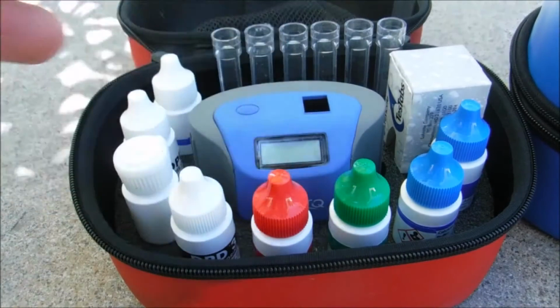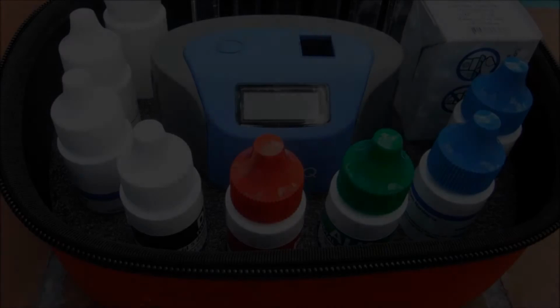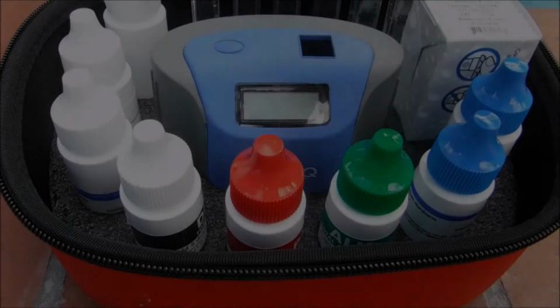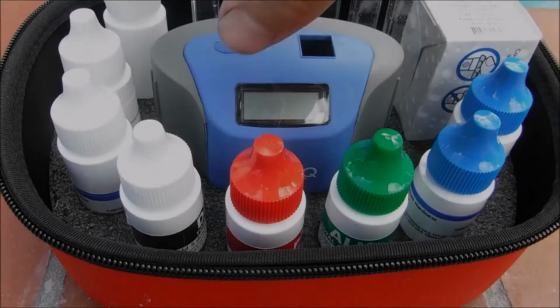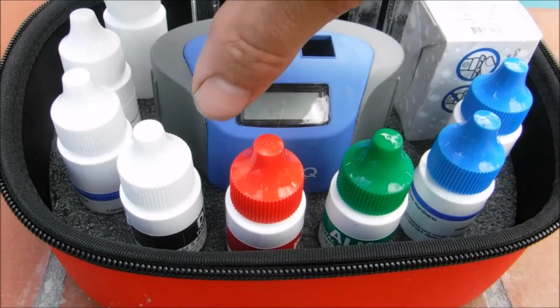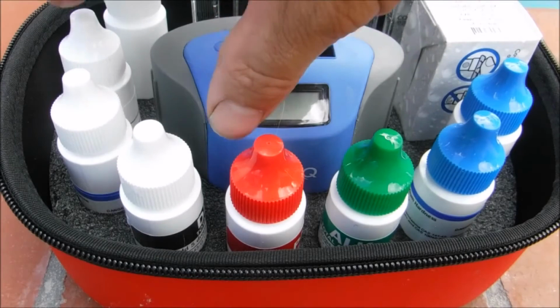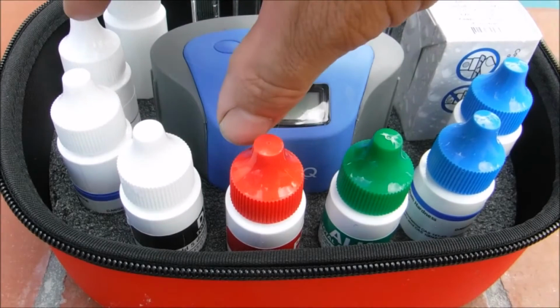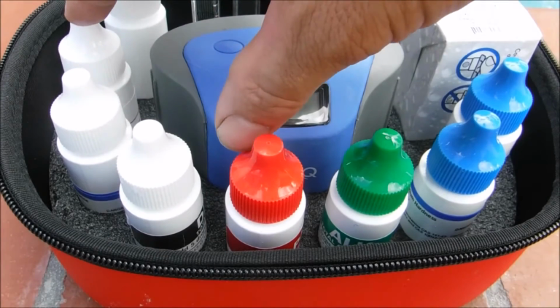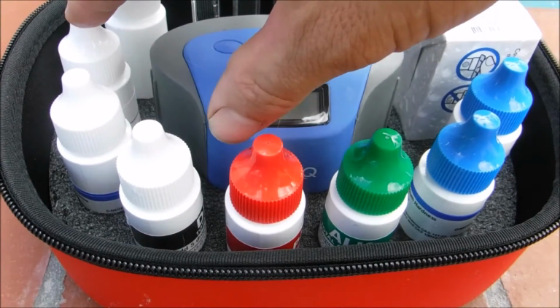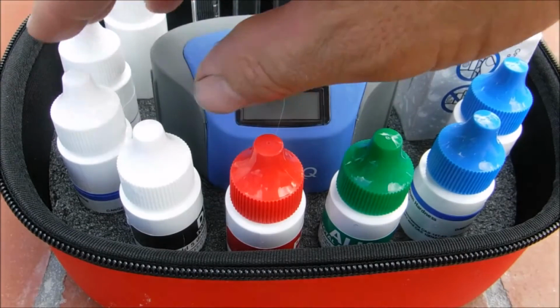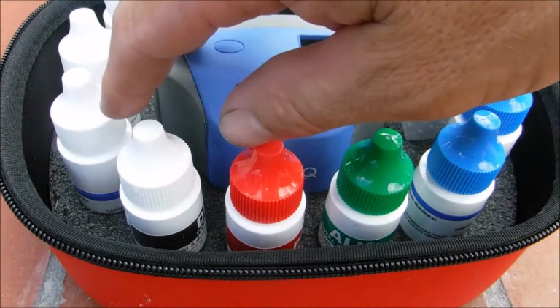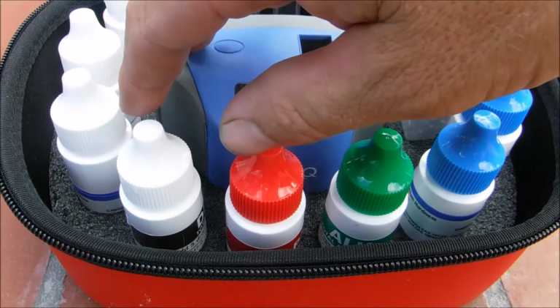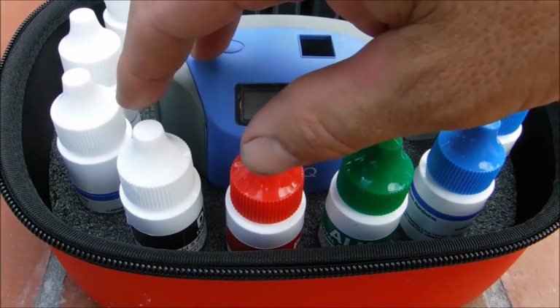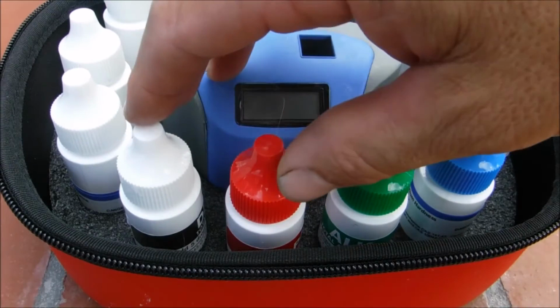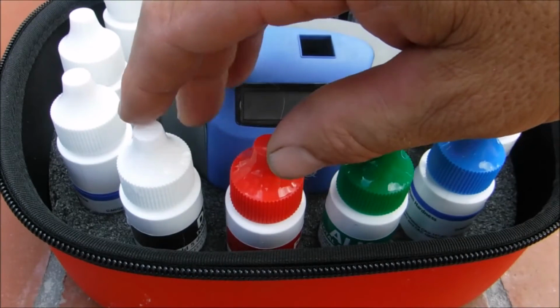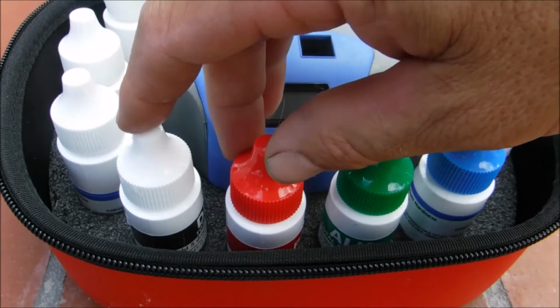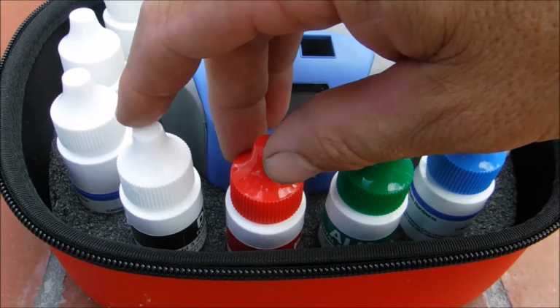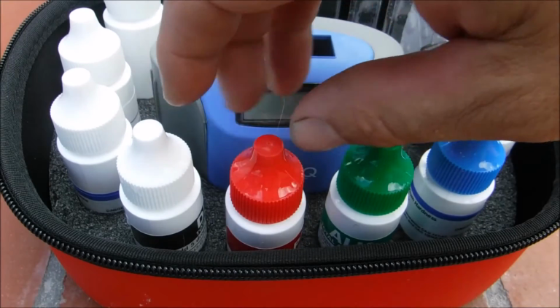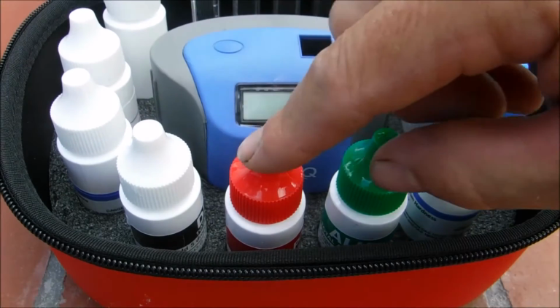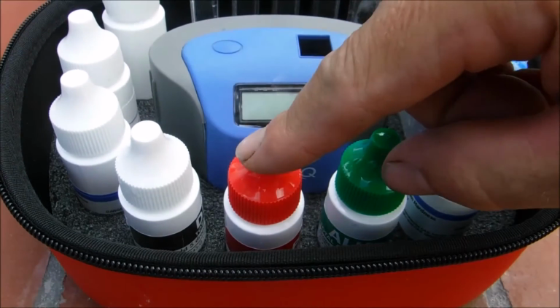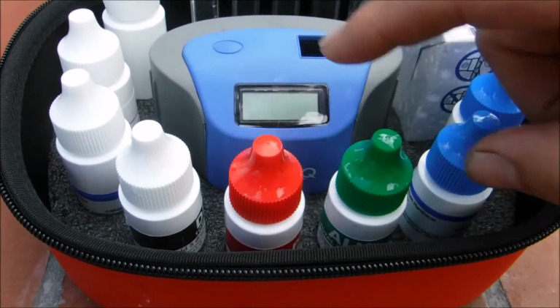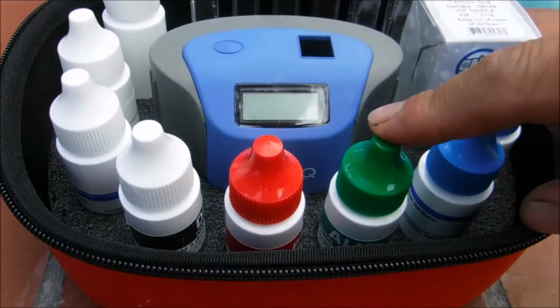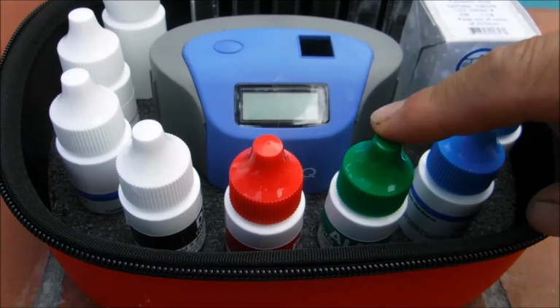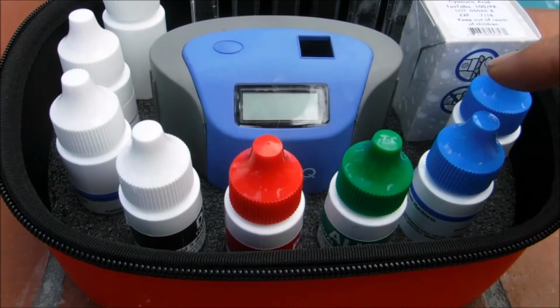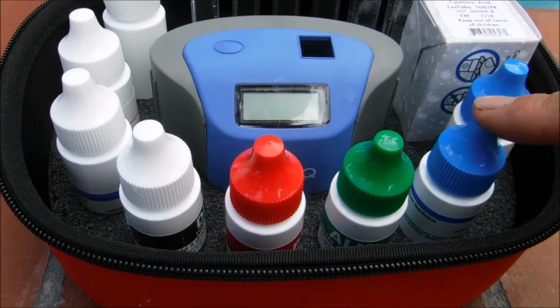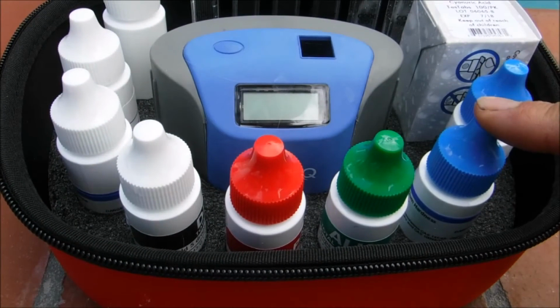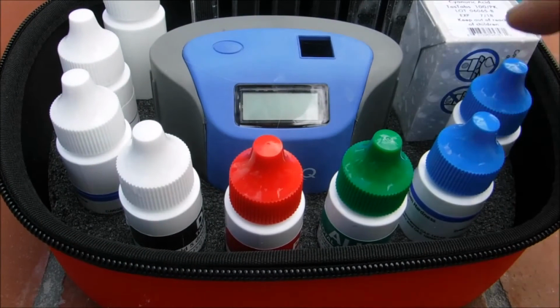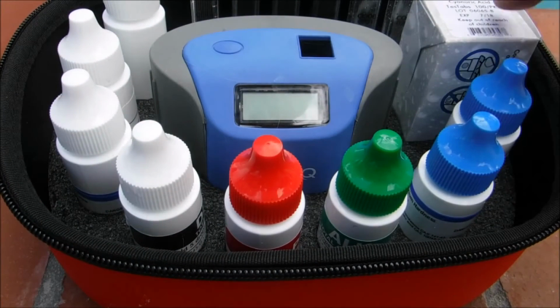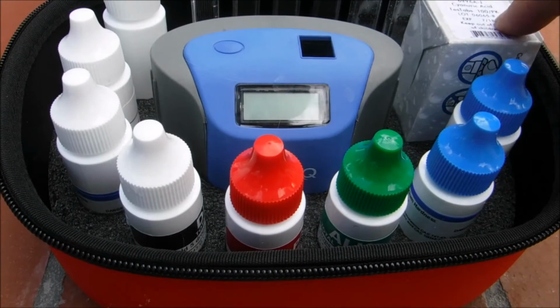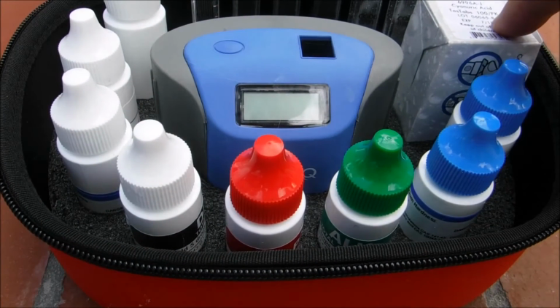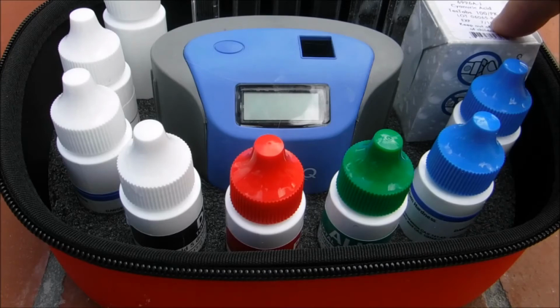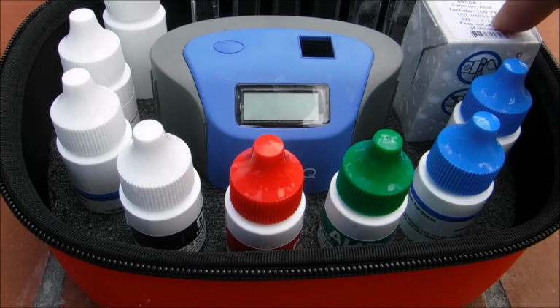This test kit uses DPD. It'll test for free chlorine, total chlorine, and also bromine, pH, alkalinity, calcium hardness, and also your cyanuric acid level in your pool.